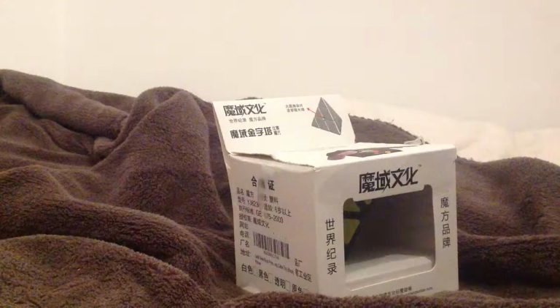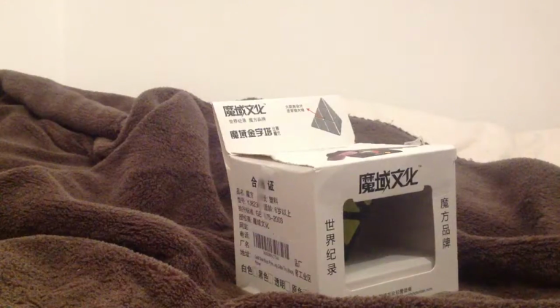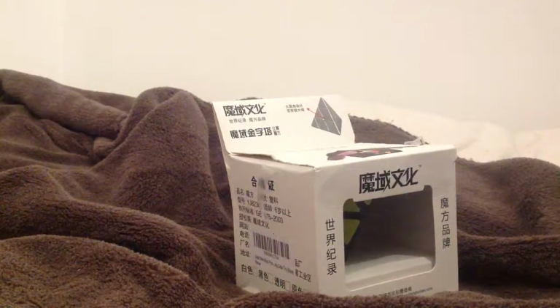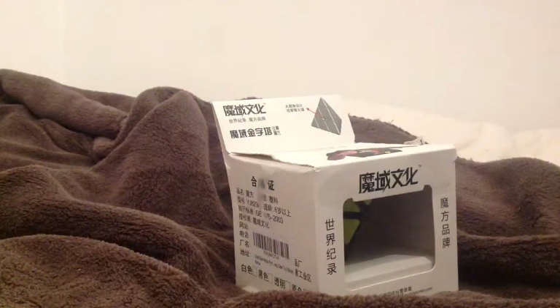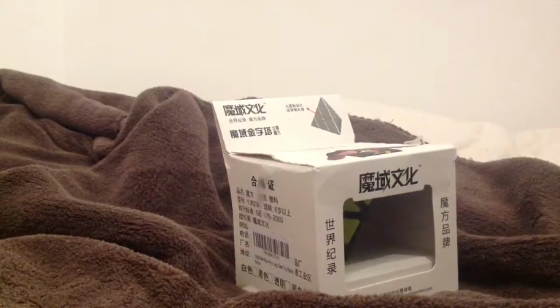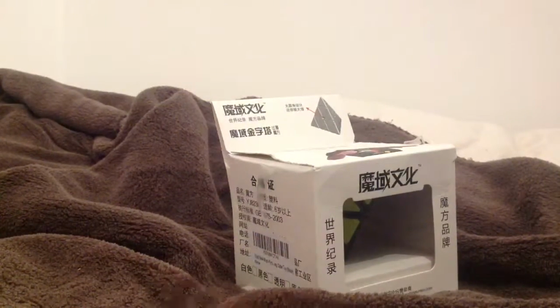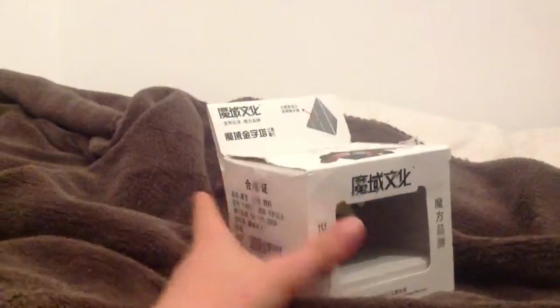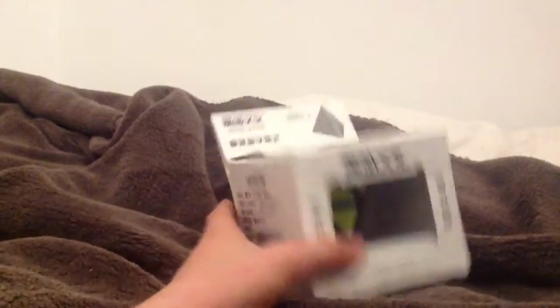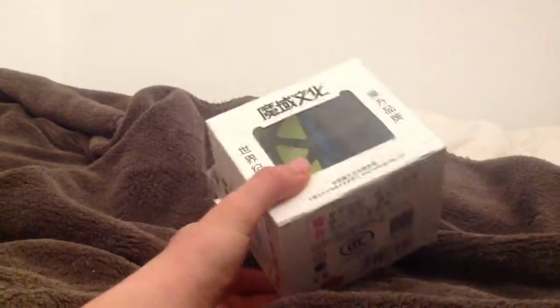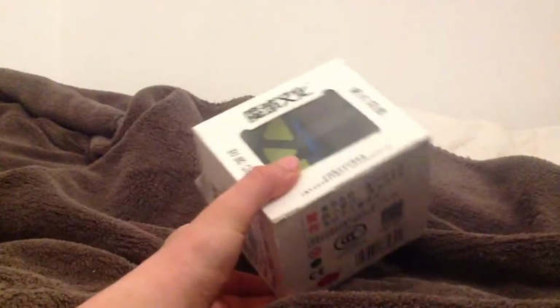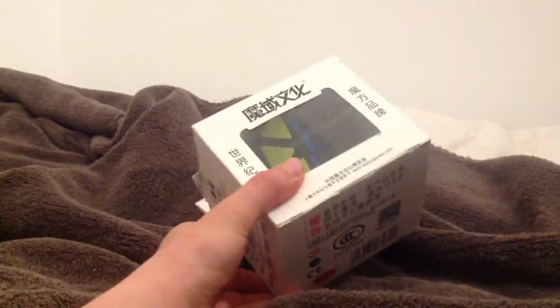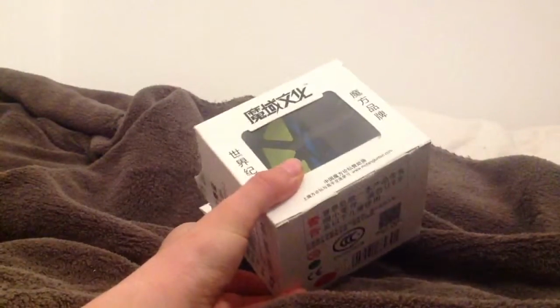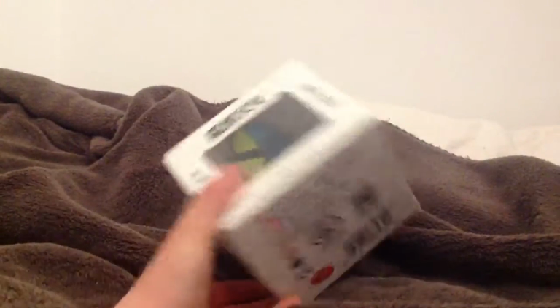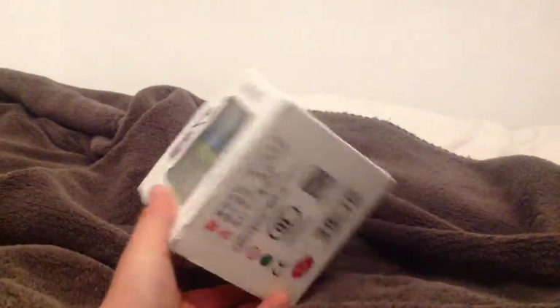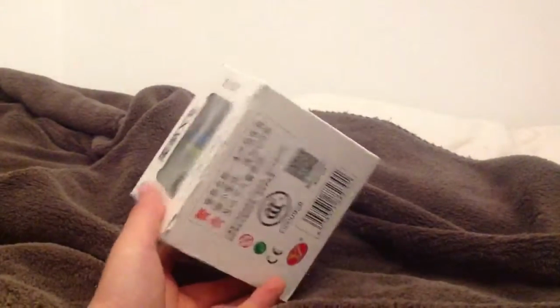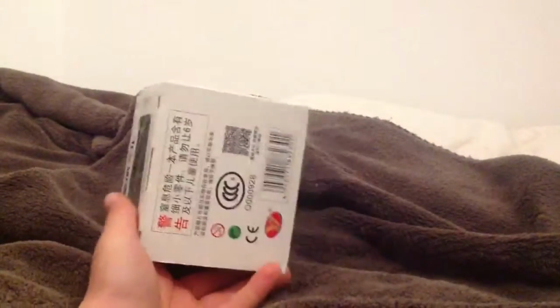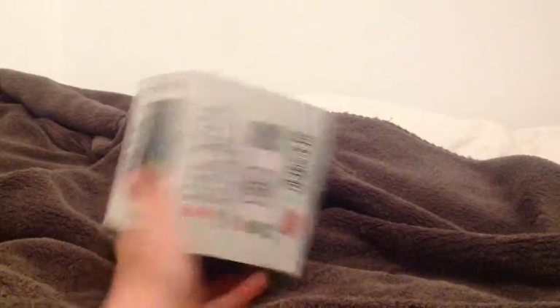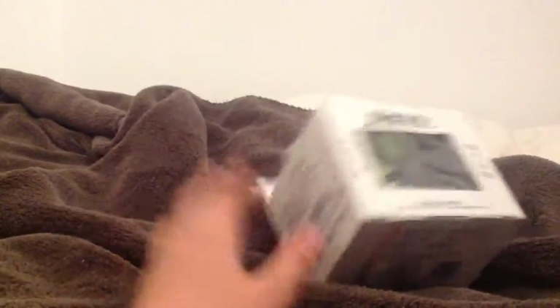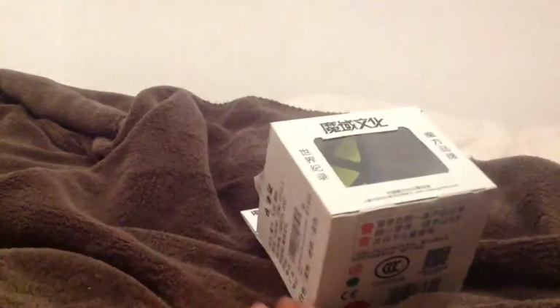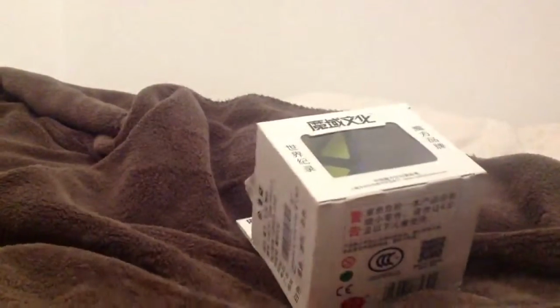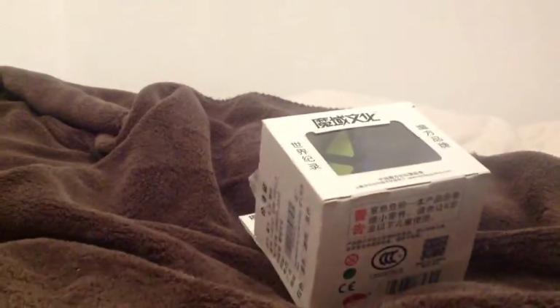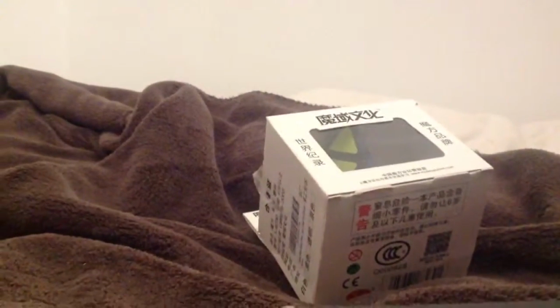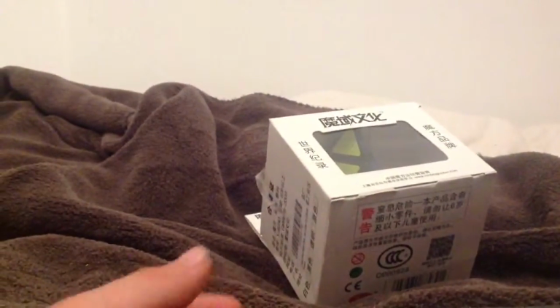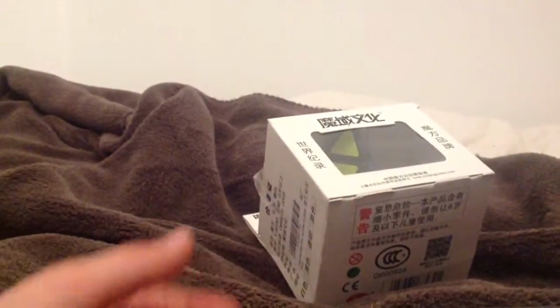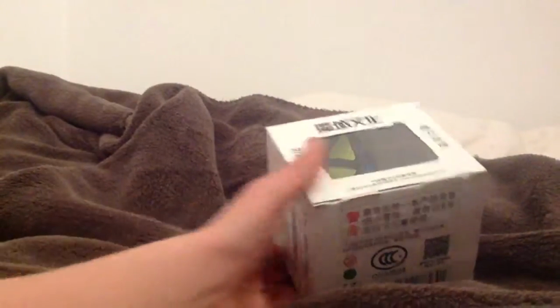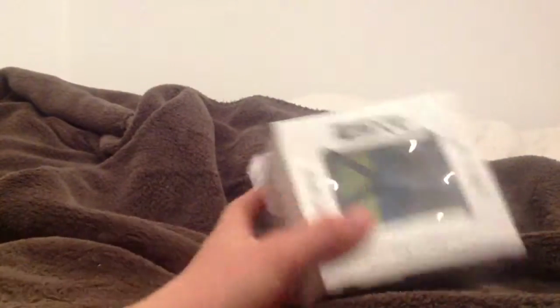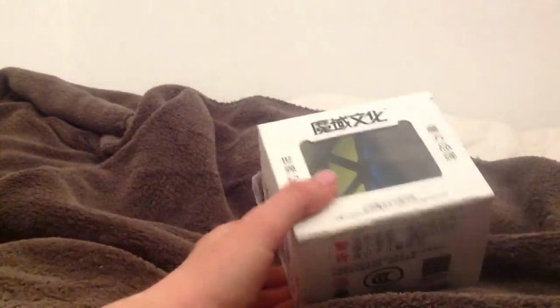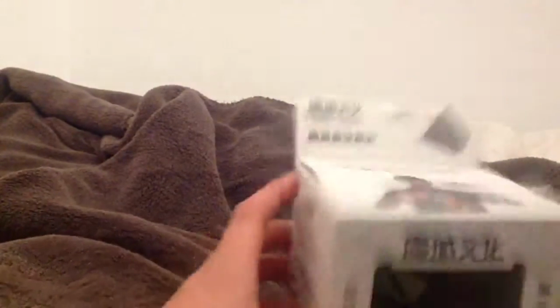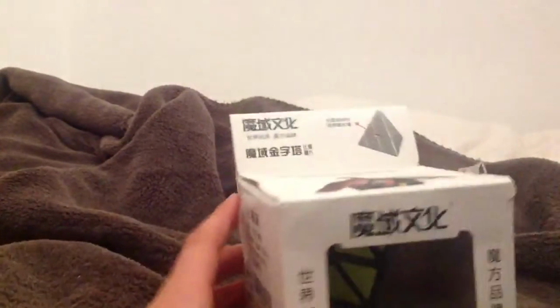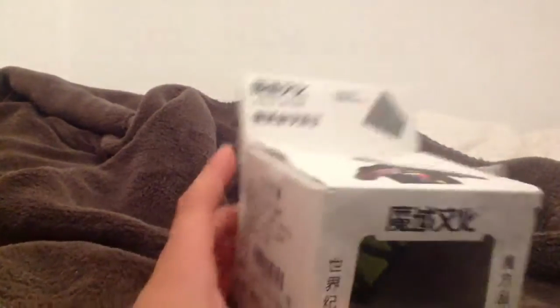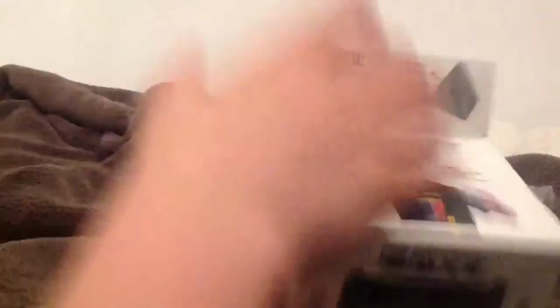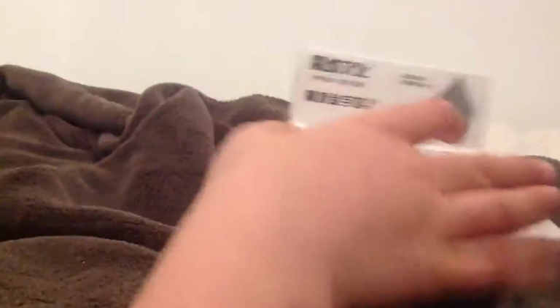Hi, Sister Speedcuber here and today we have an unboxing. I don't really know, I just got it, I don't really remember where I ordered it, but let's open it.